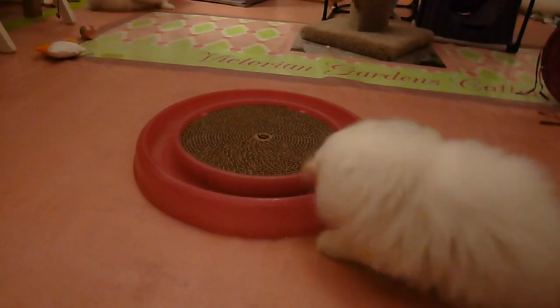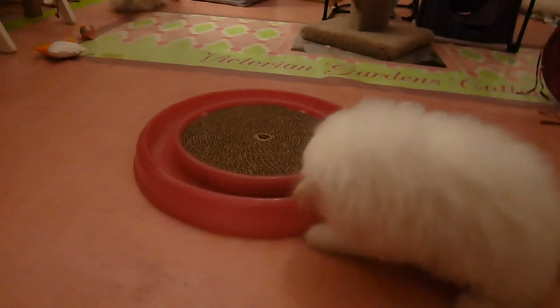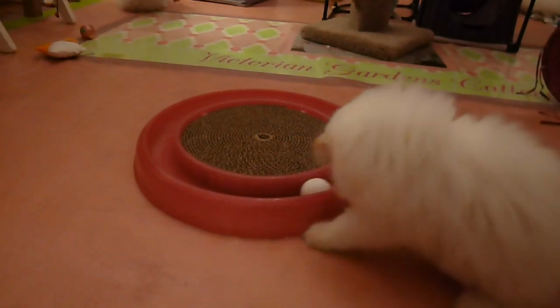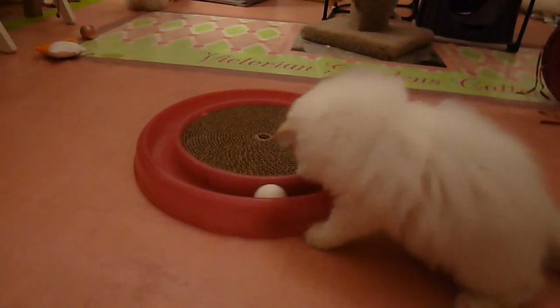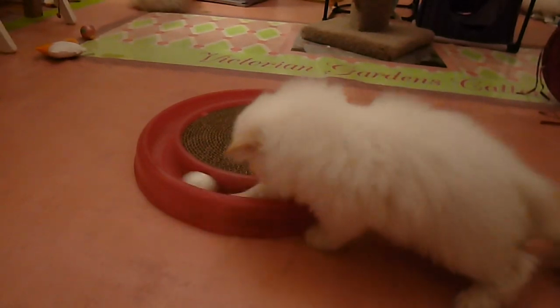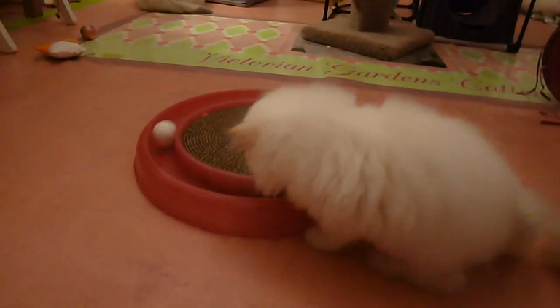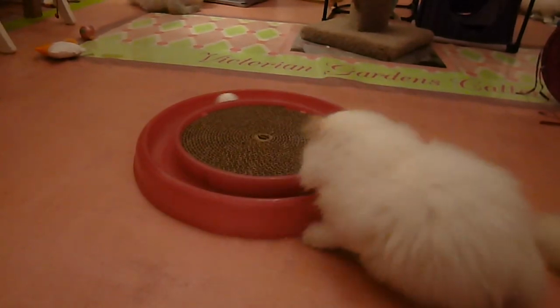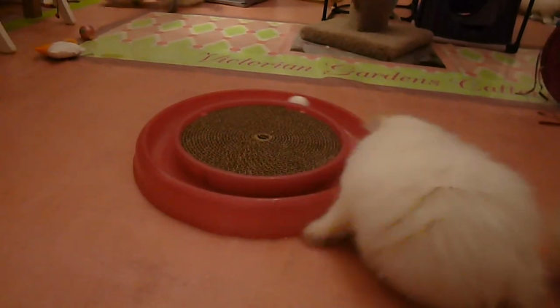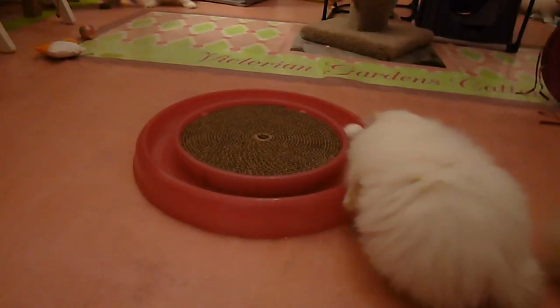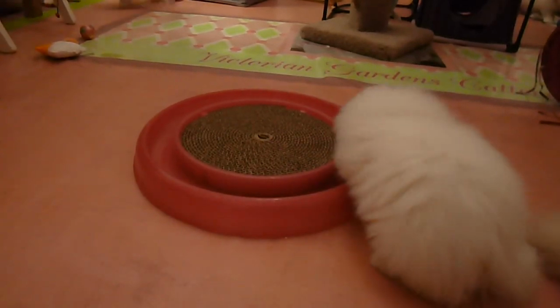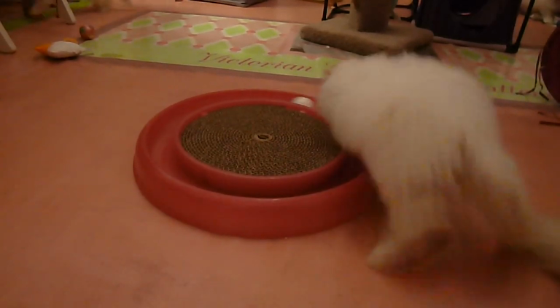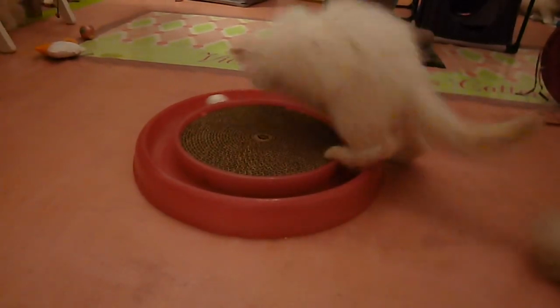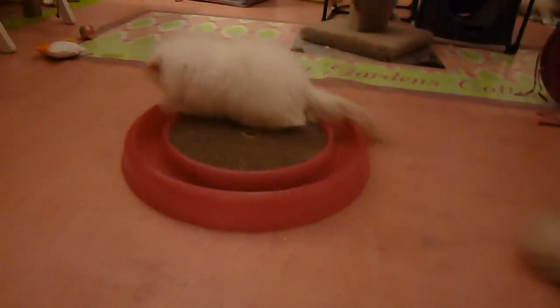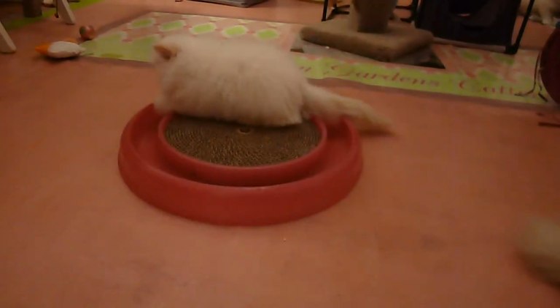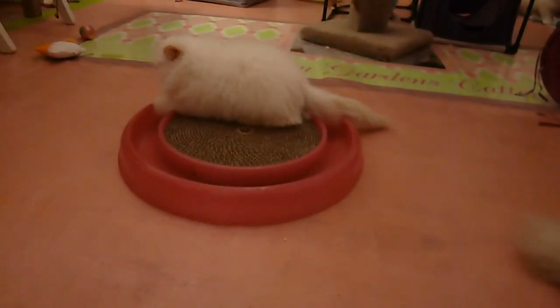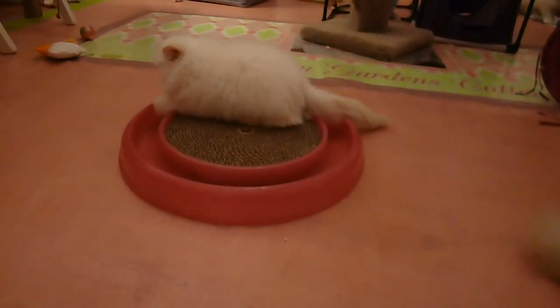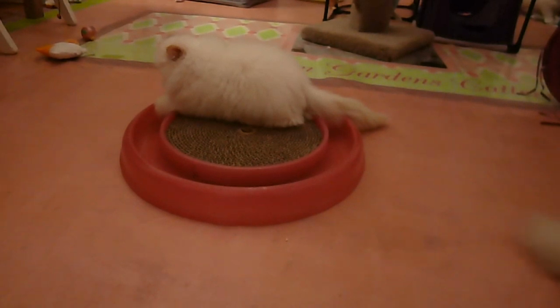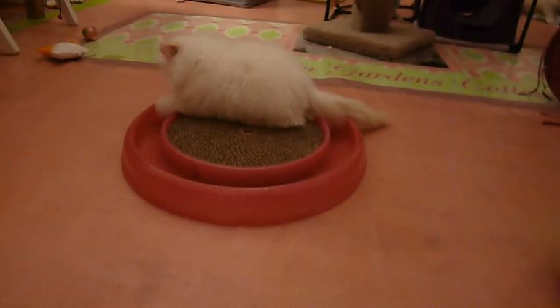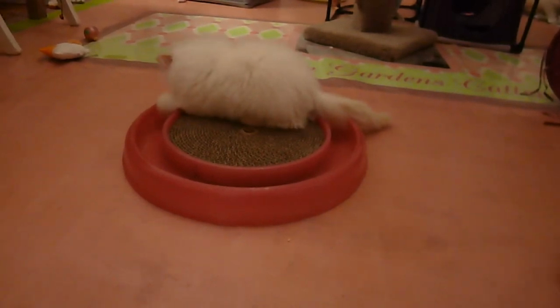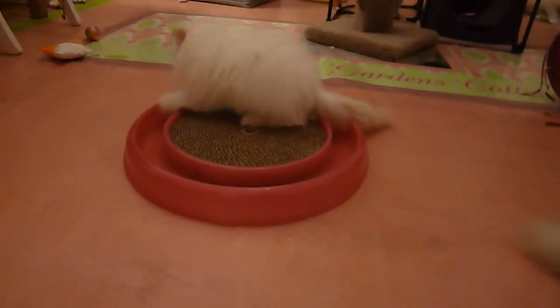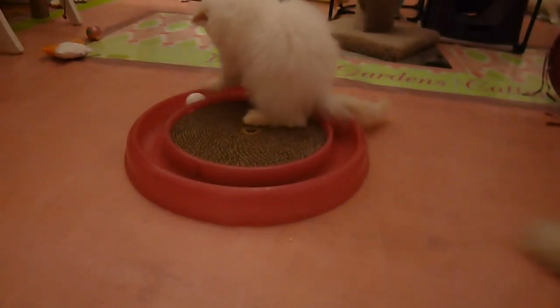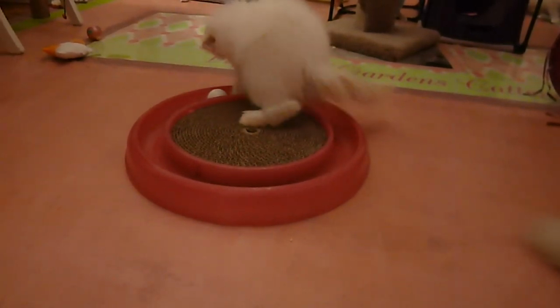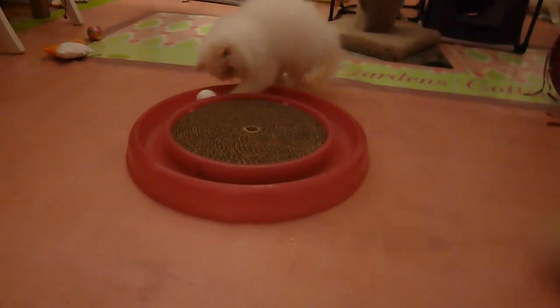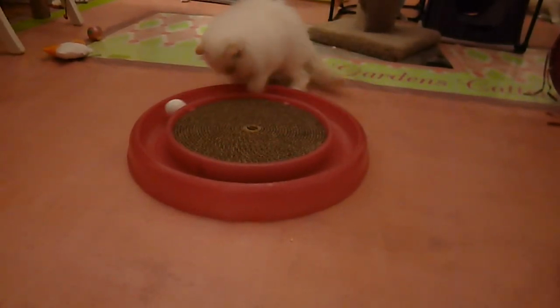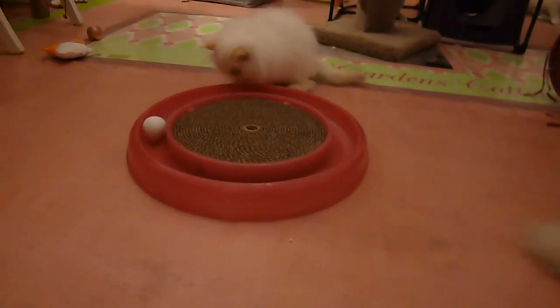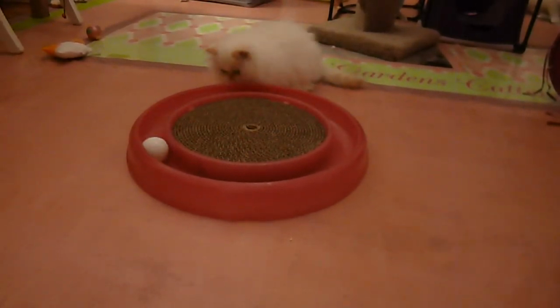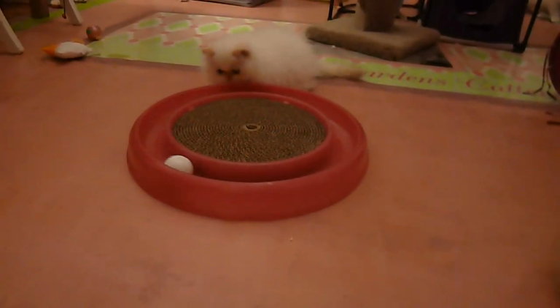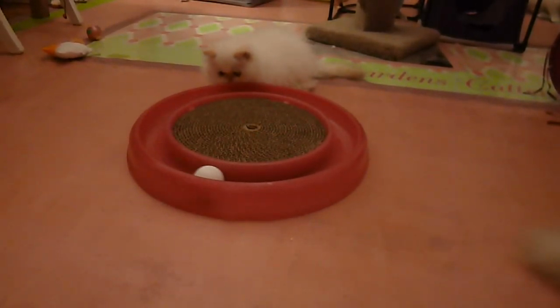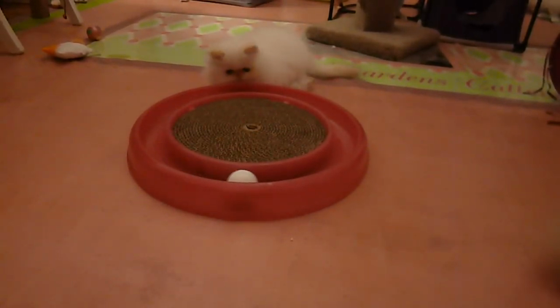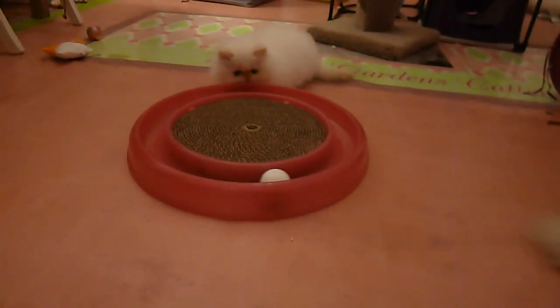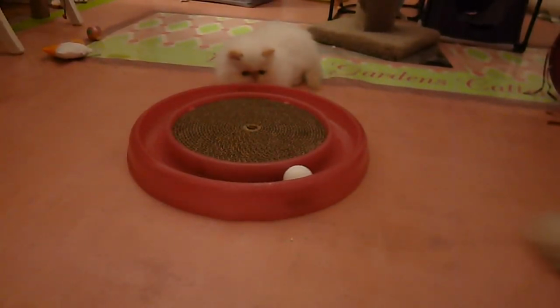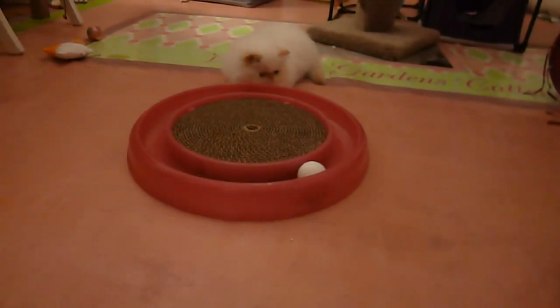Solomon loves it also. Solomon was playing with it longer than Samson was, and then they were both playing on it batting it back and forth between each other.